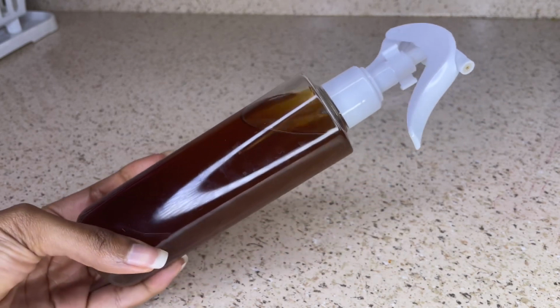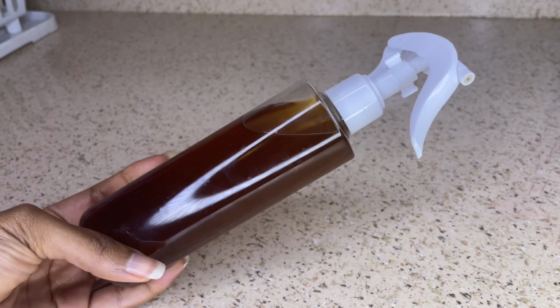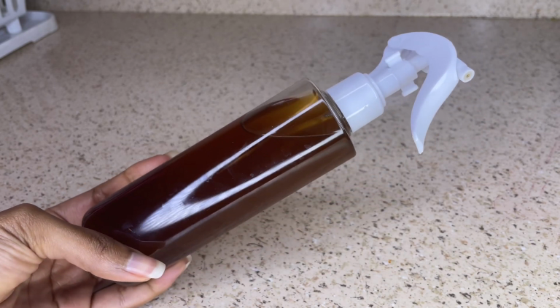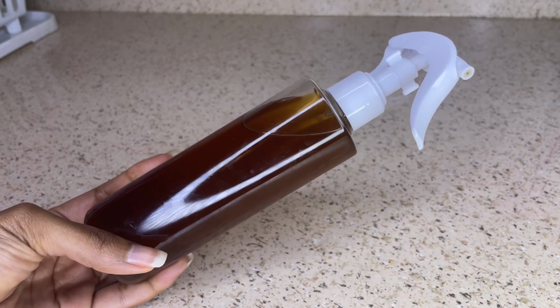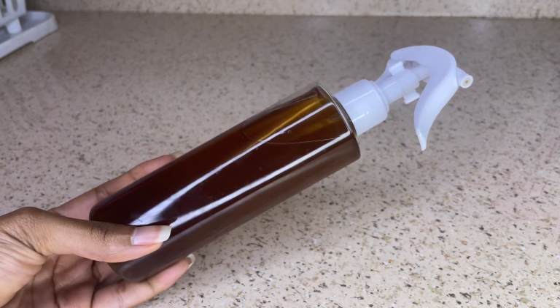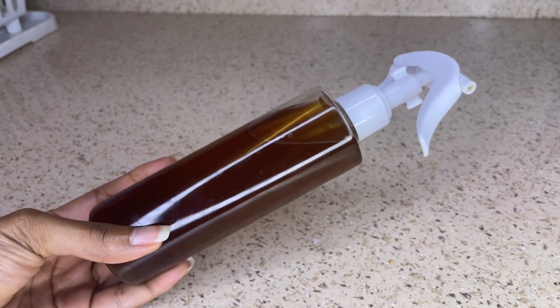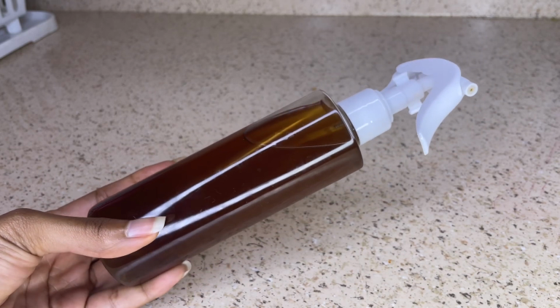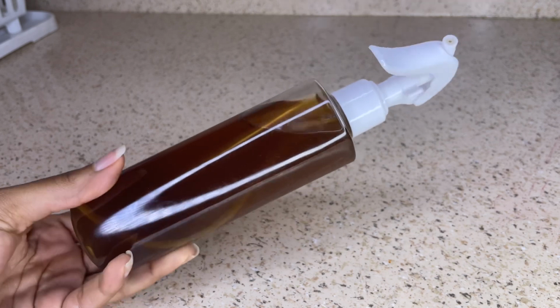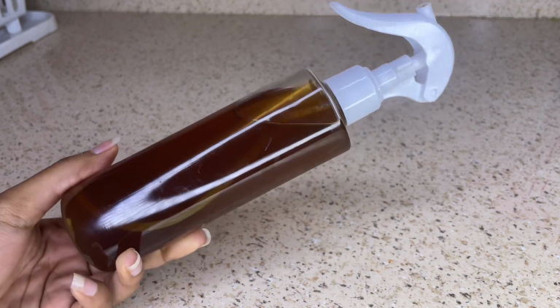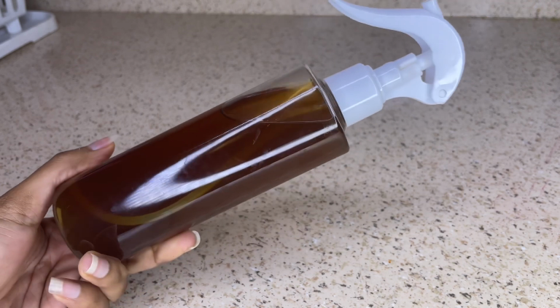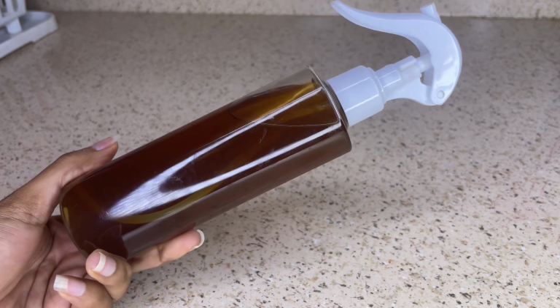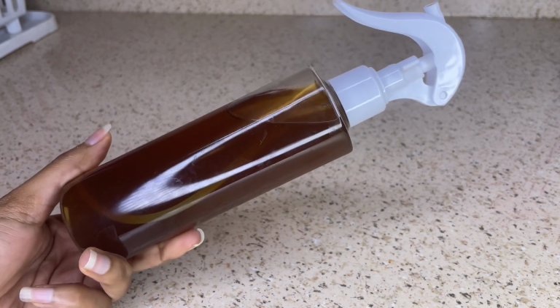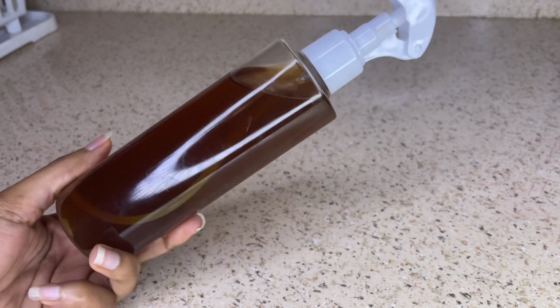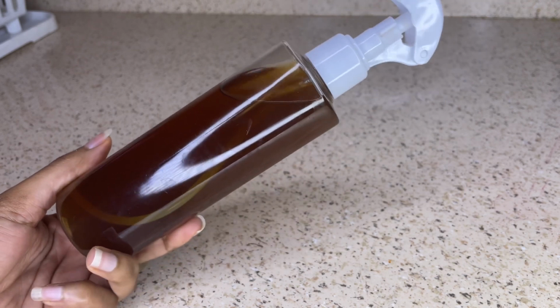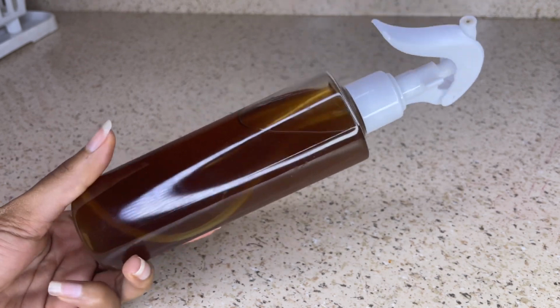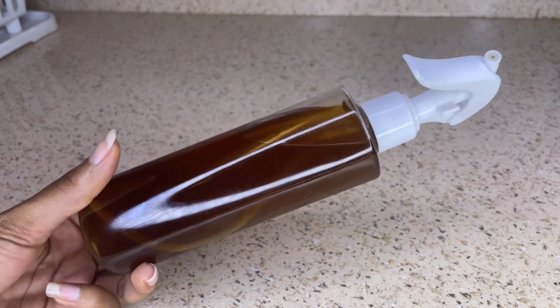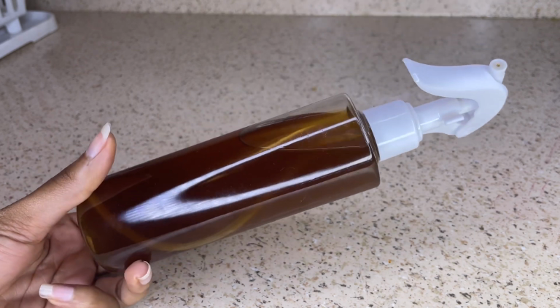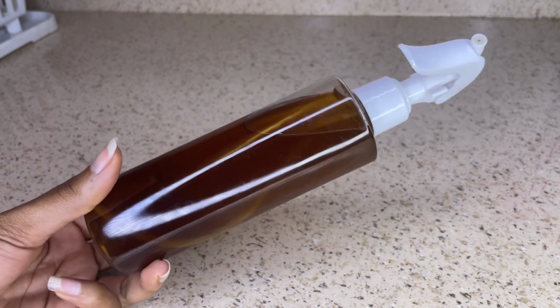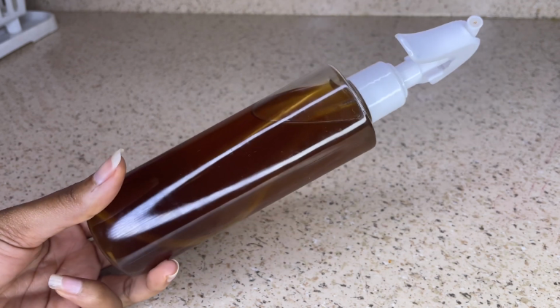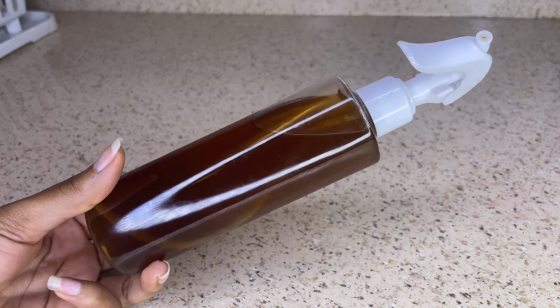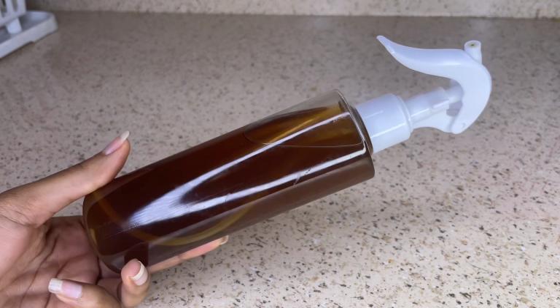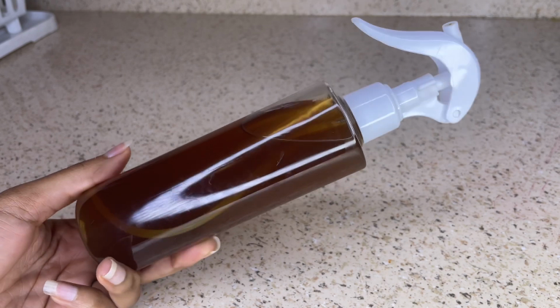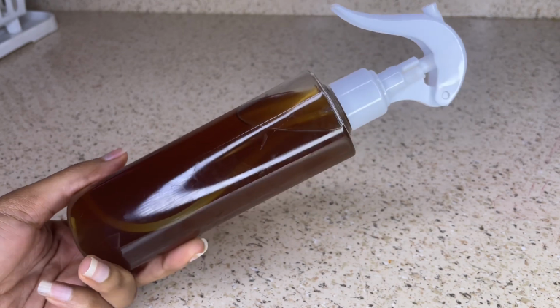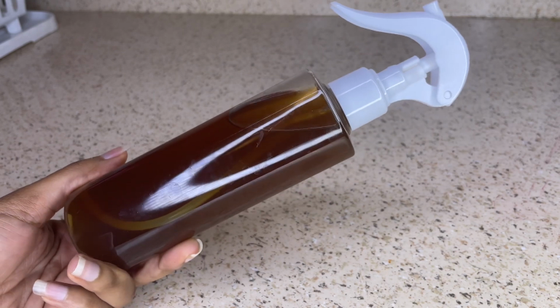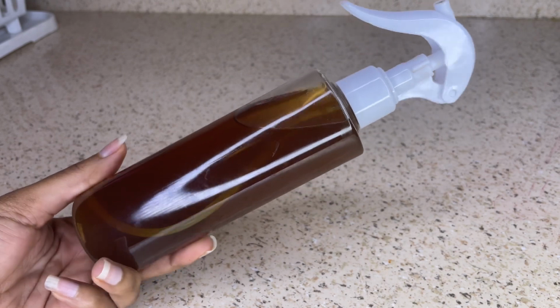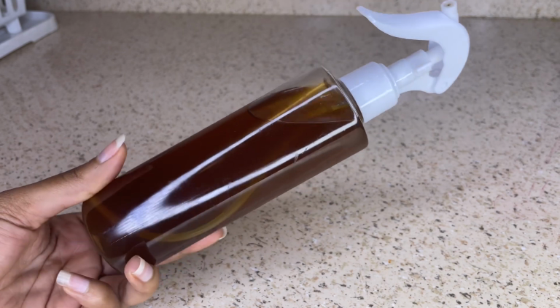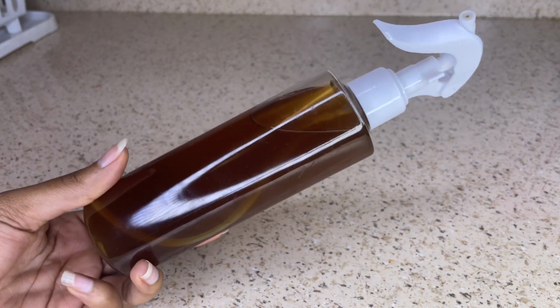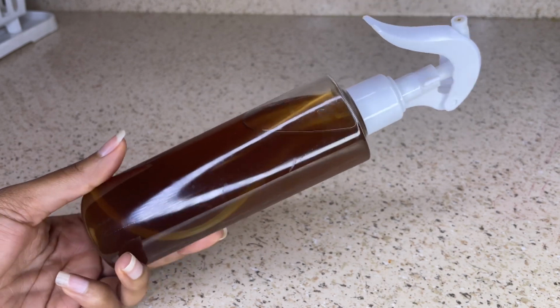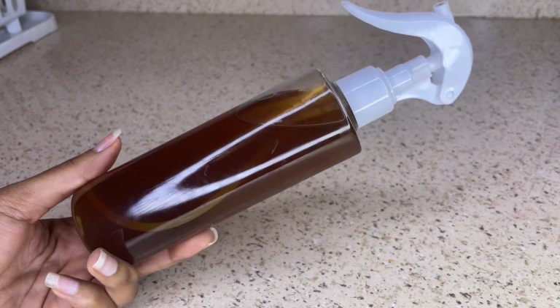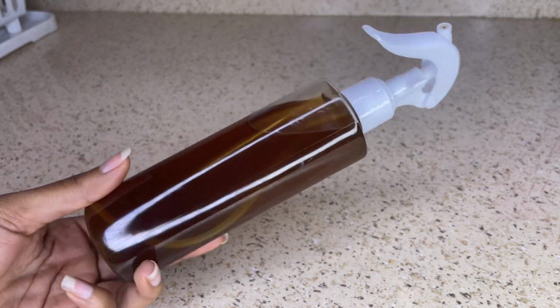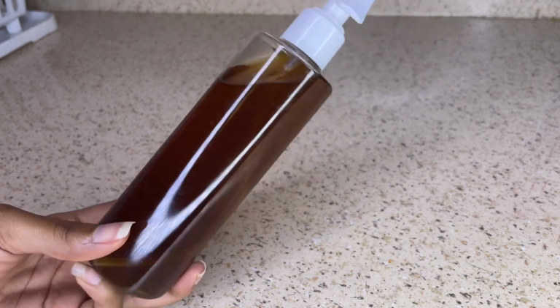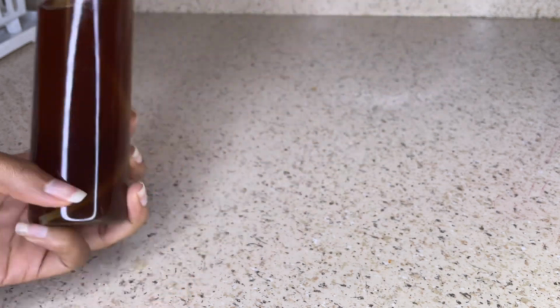You can do this method whenever it's your wash day, whether you wash your hair once a week or every two weeks — it's up to you. That's how often you should use the rinse, whenever it's your wash day.